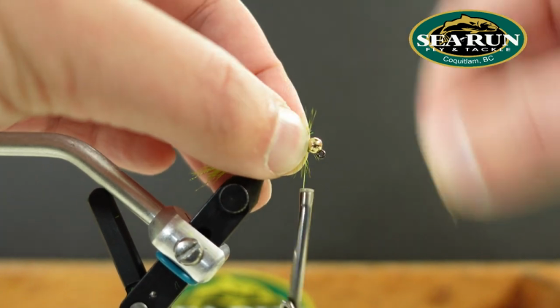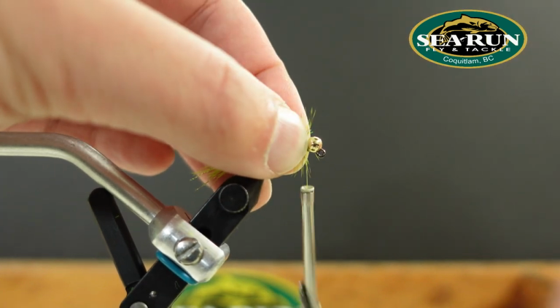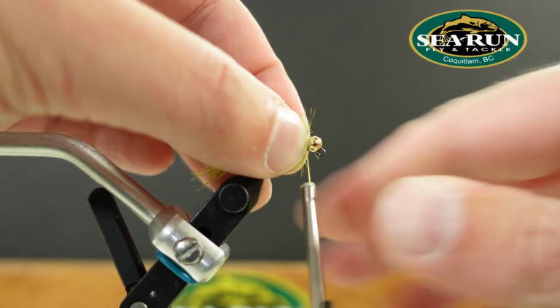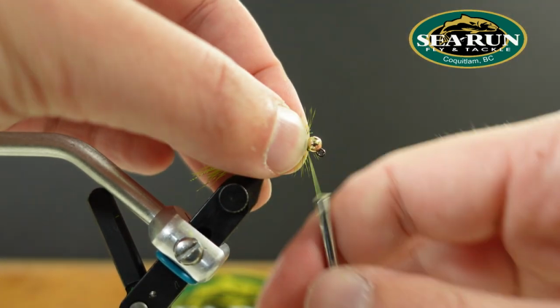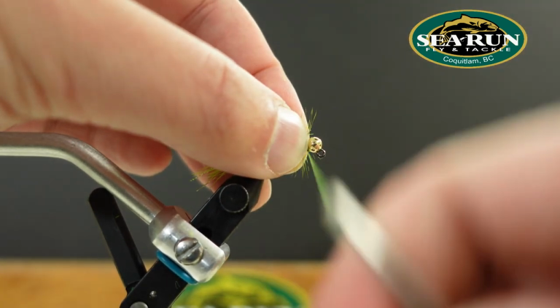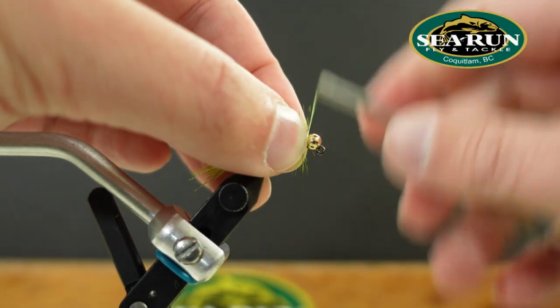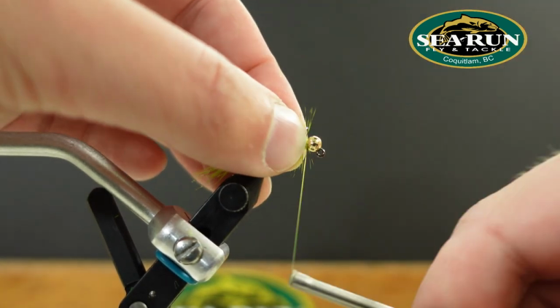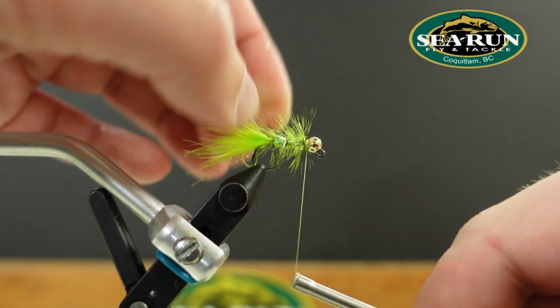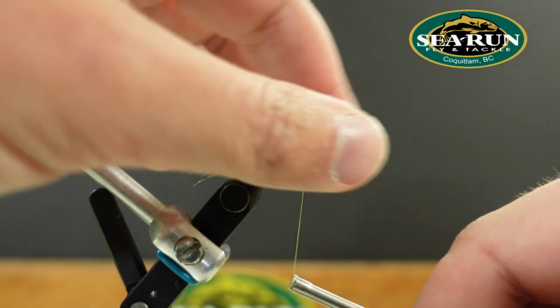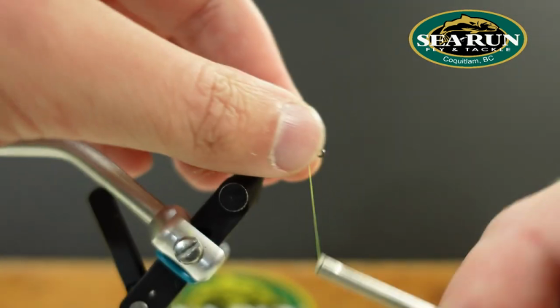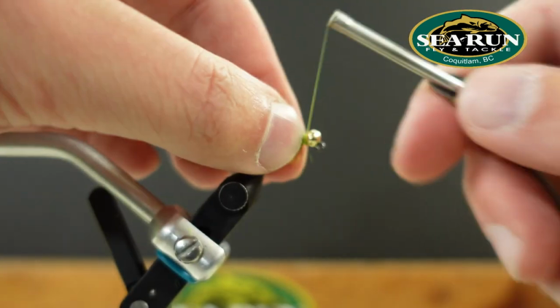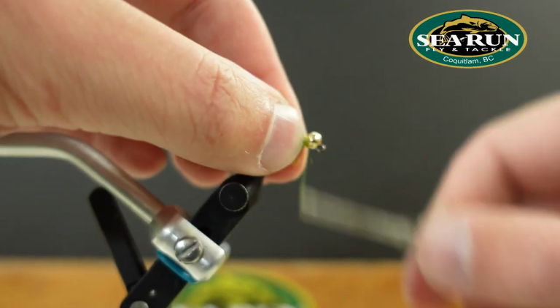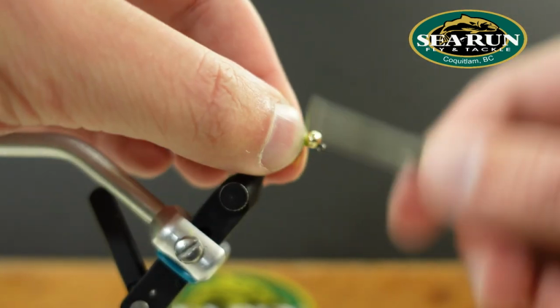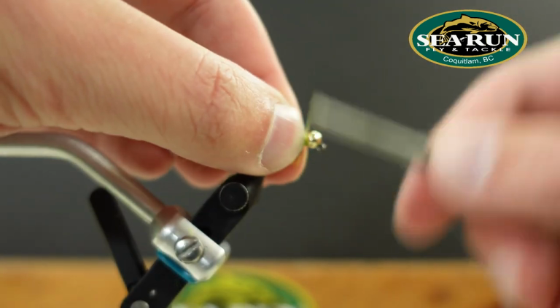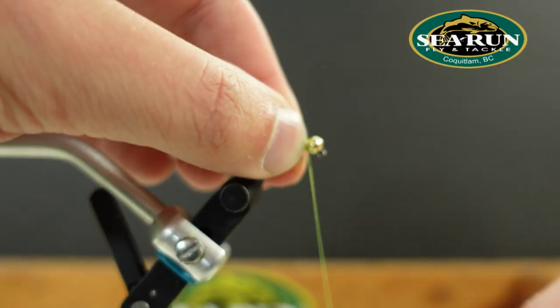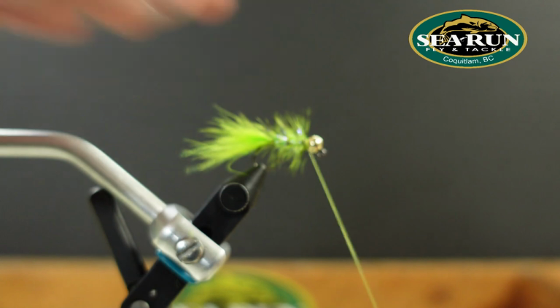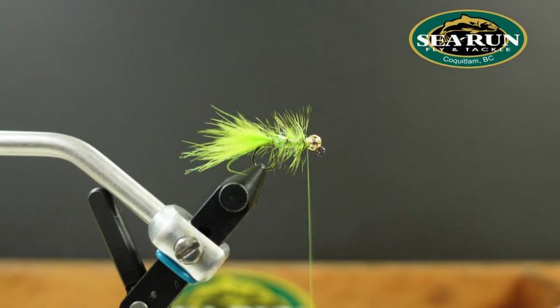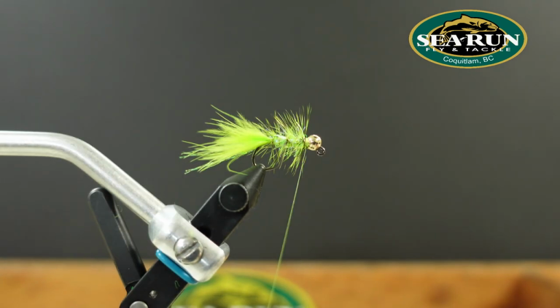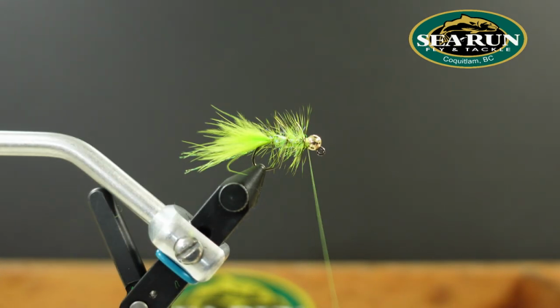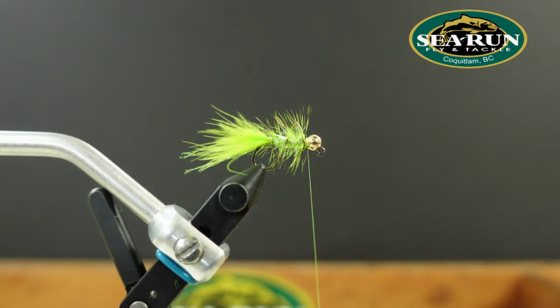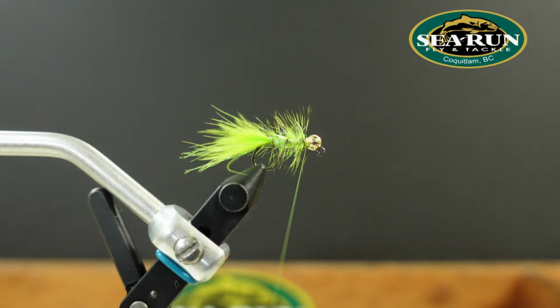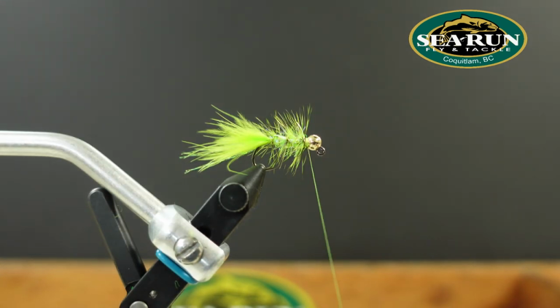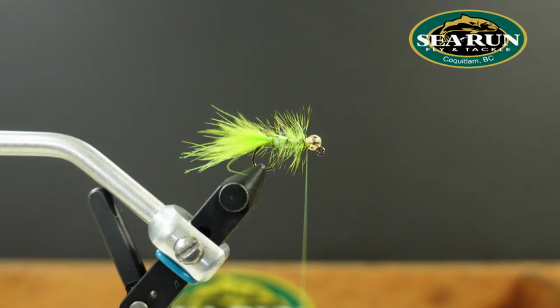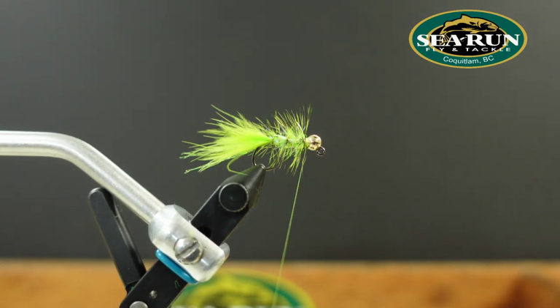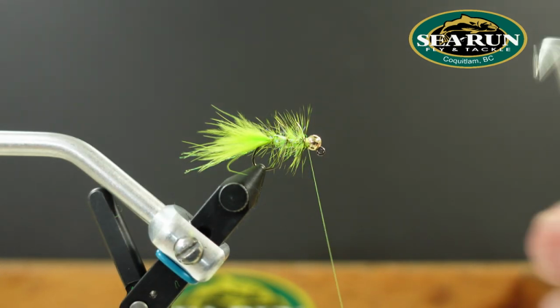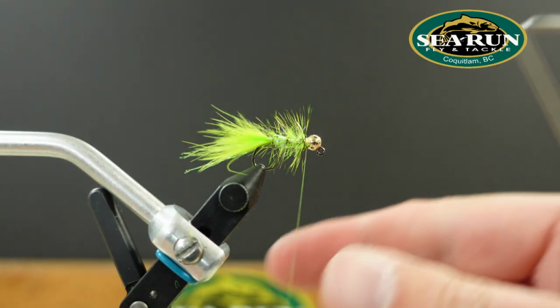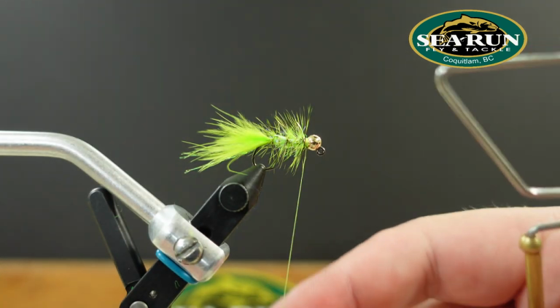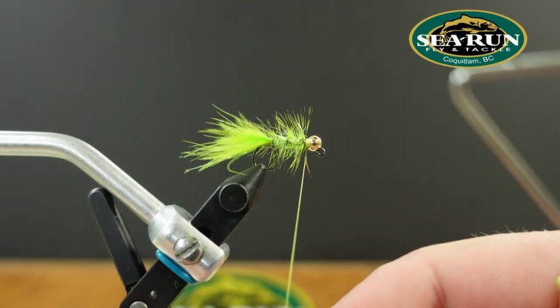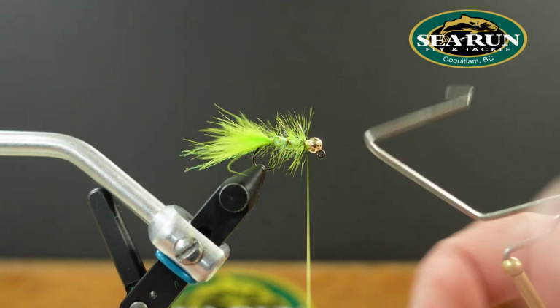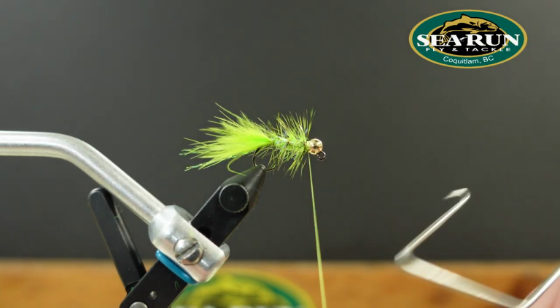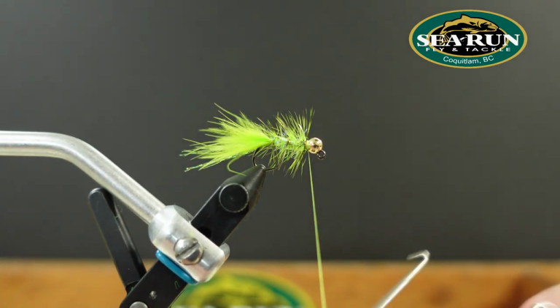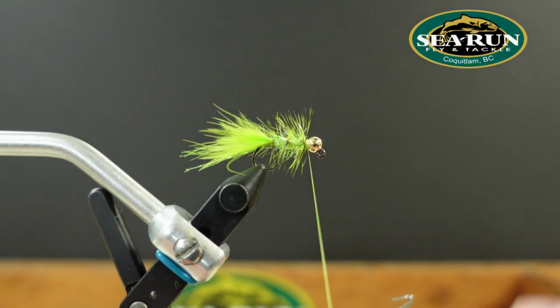Helicopter that wire off and throw in a couple of whip finishes.